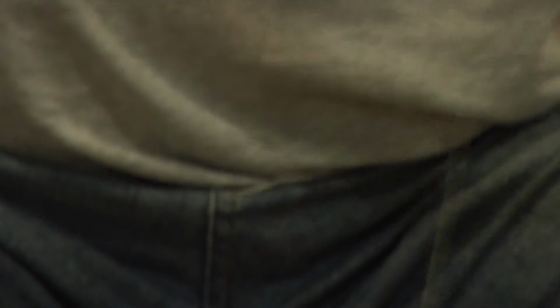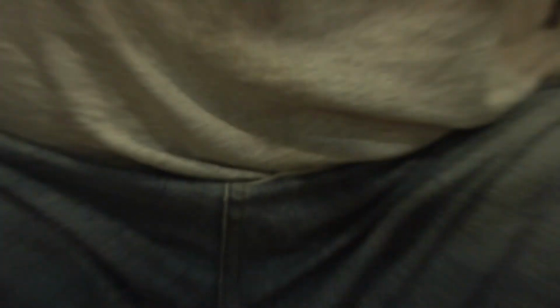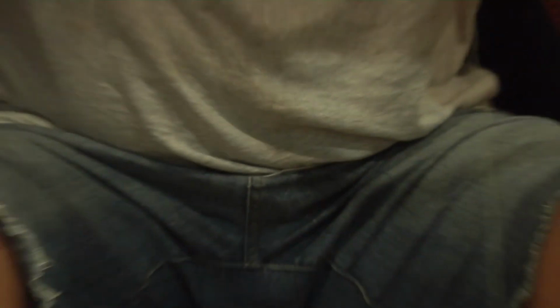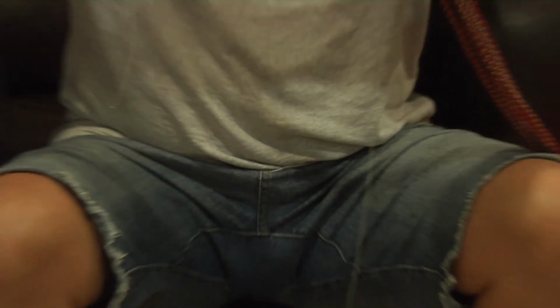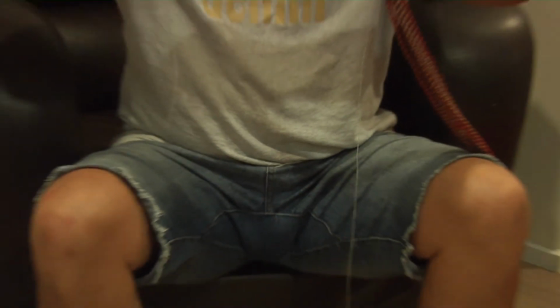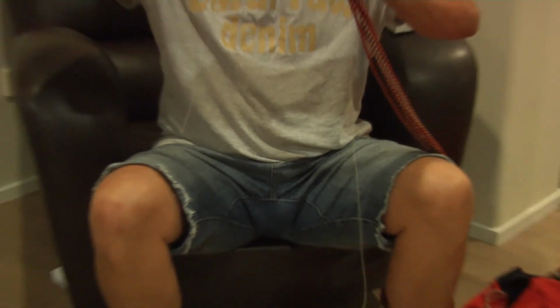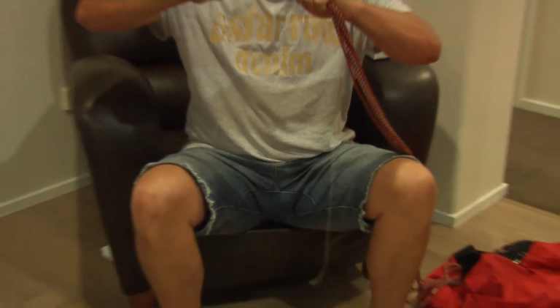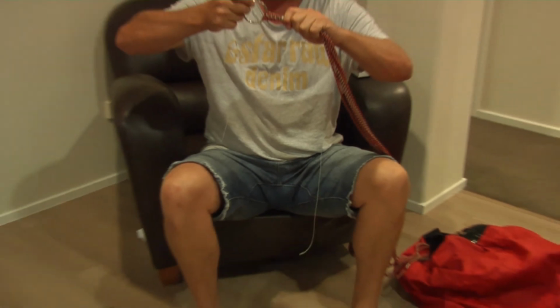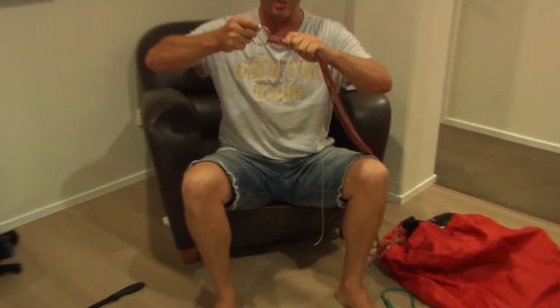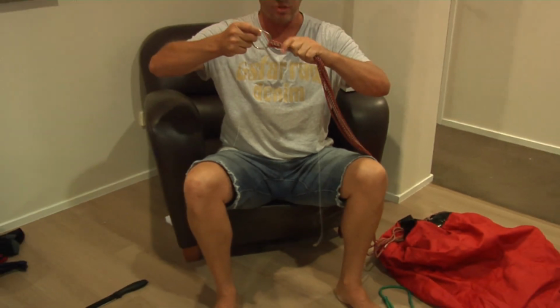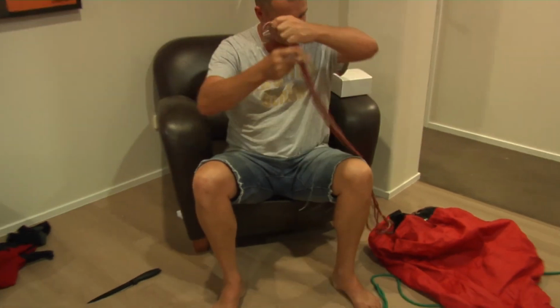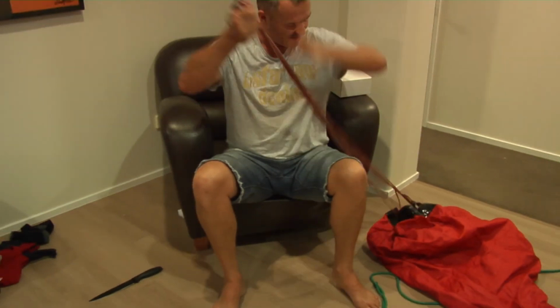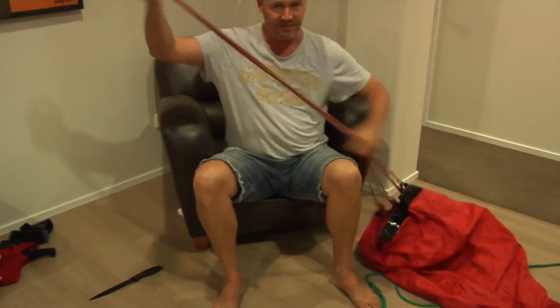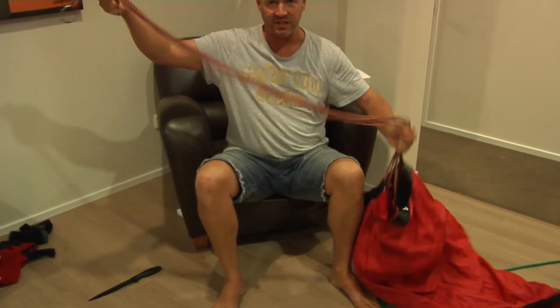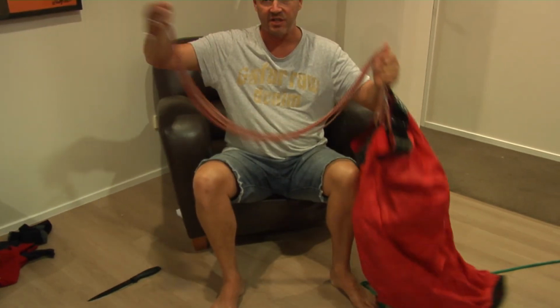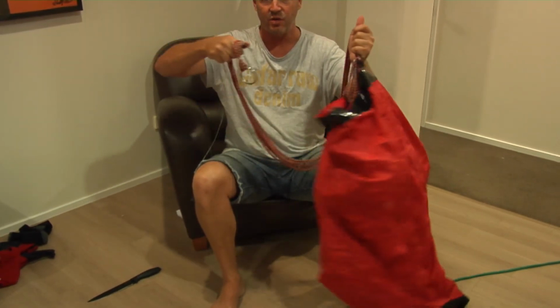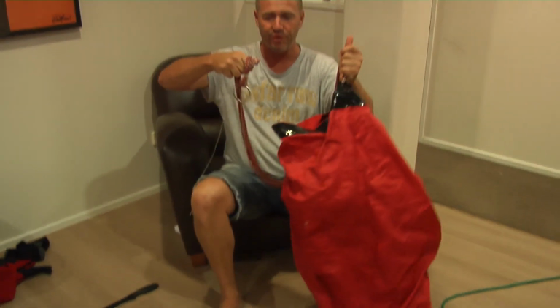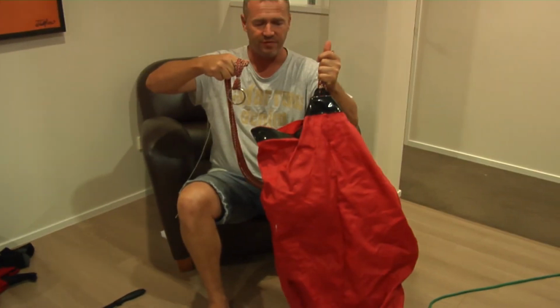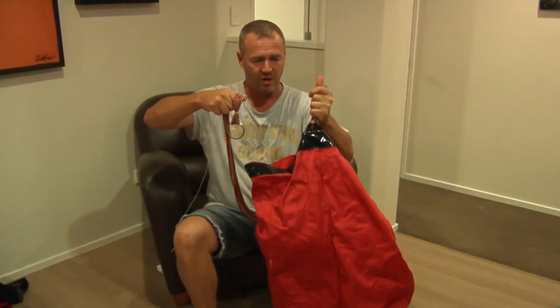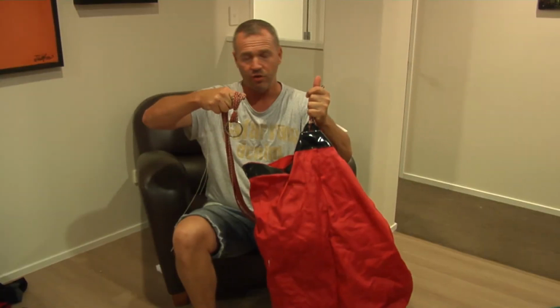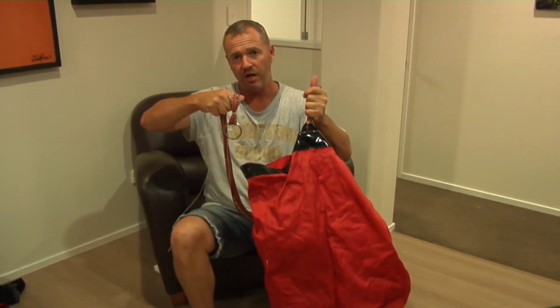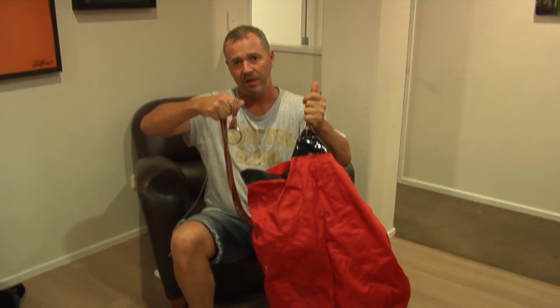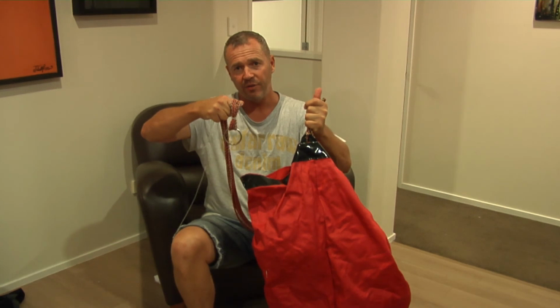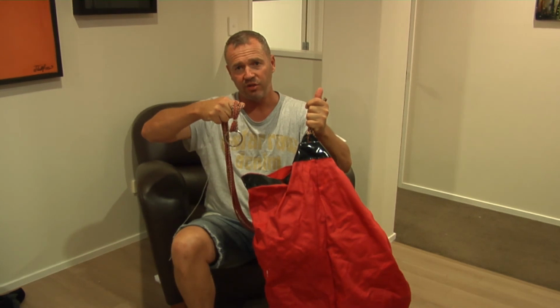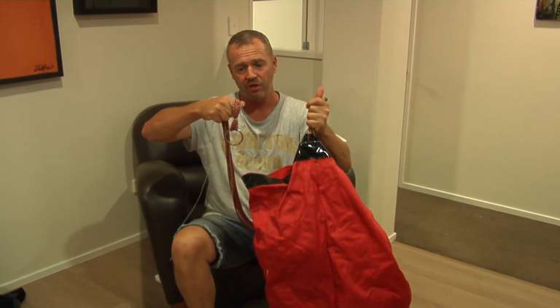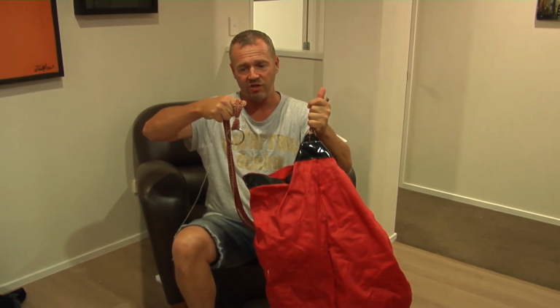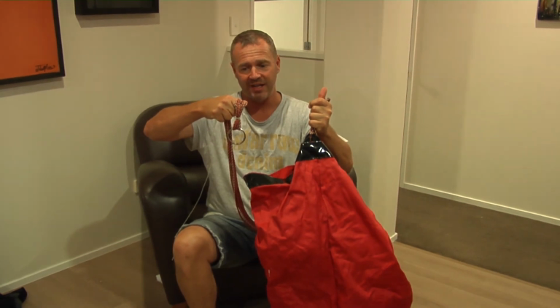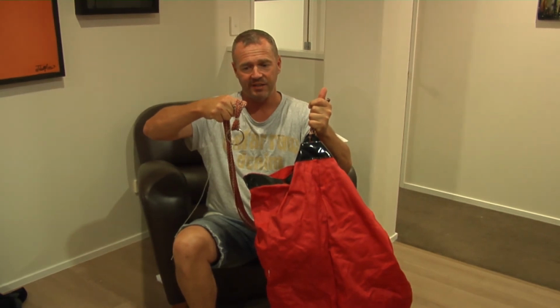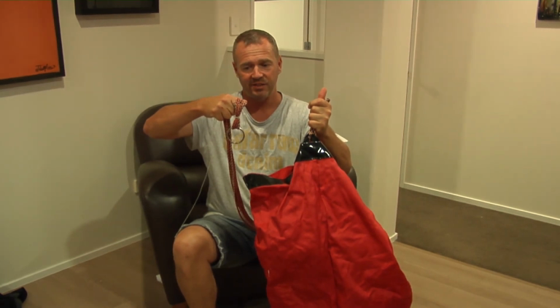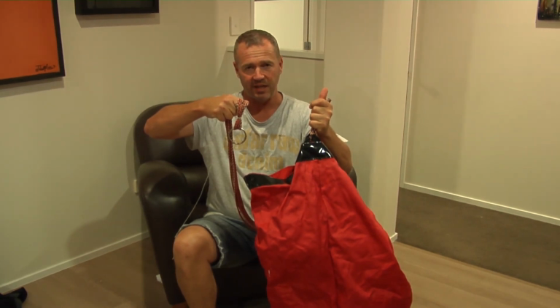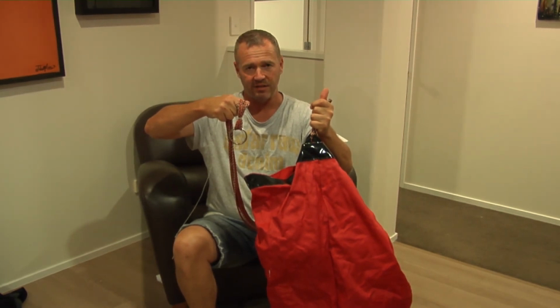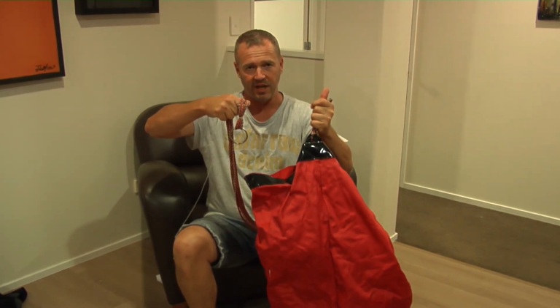And that improves it so it gets less tangles. So two easy fixes to improve your original Ocean Angler Sea Anchor. There you go.